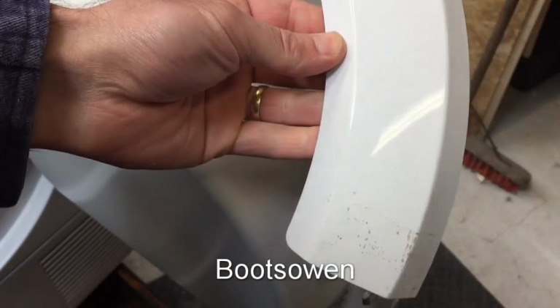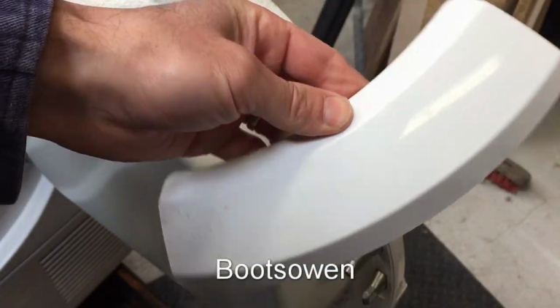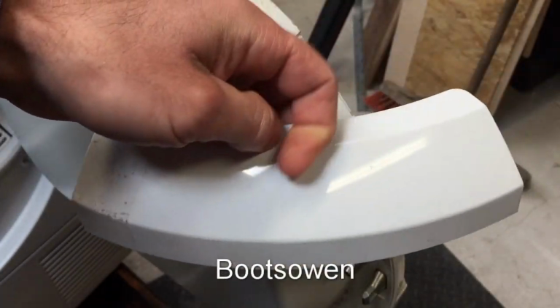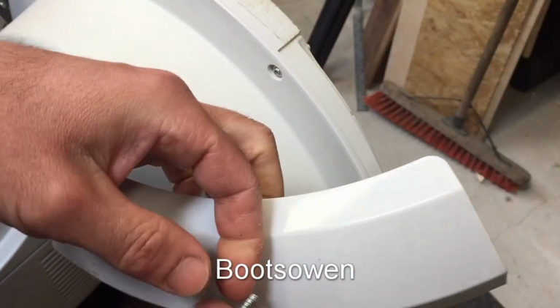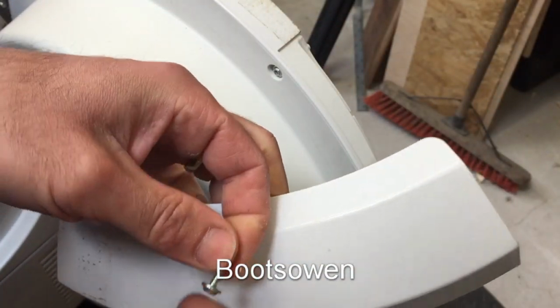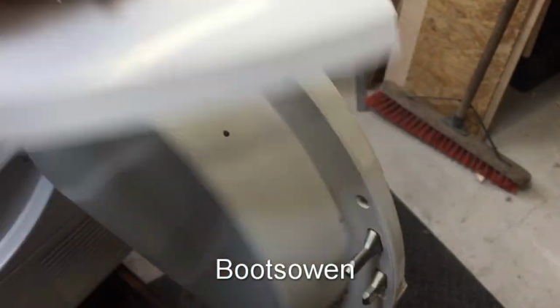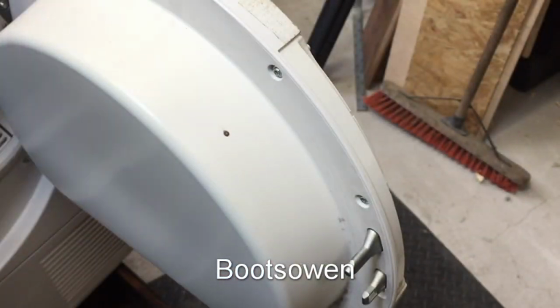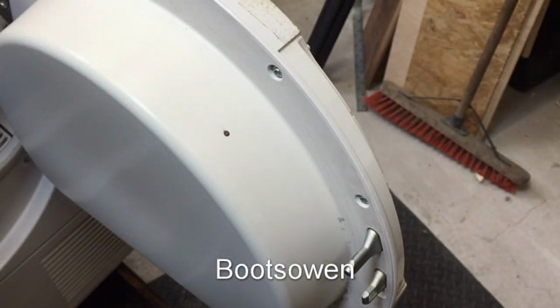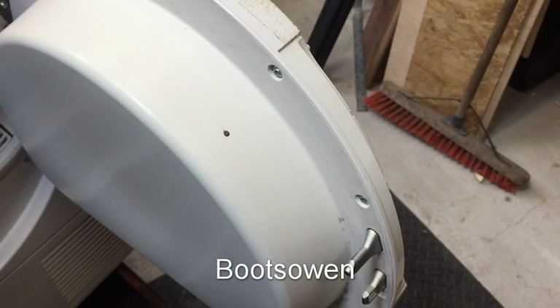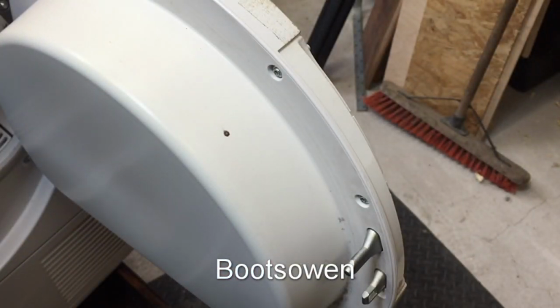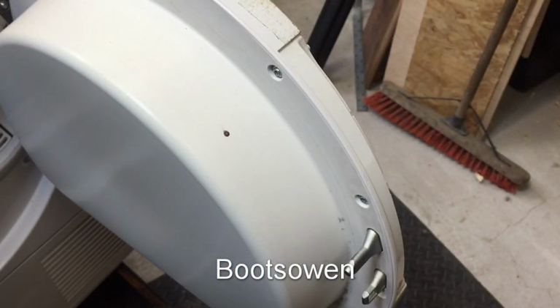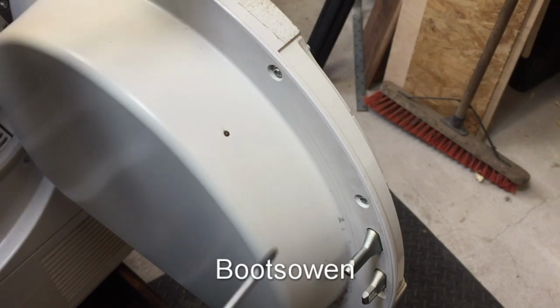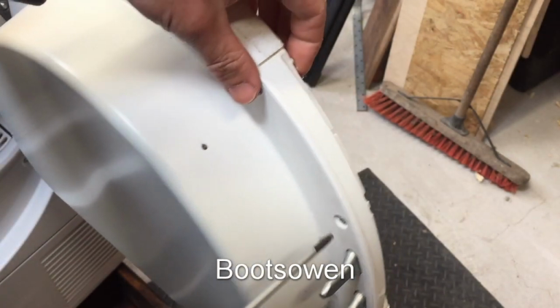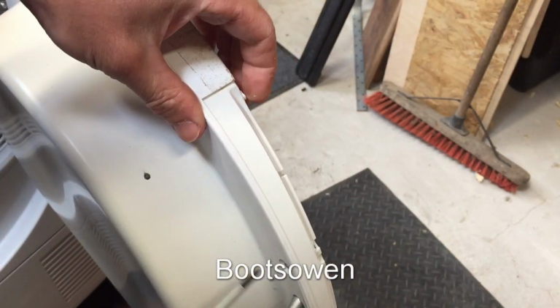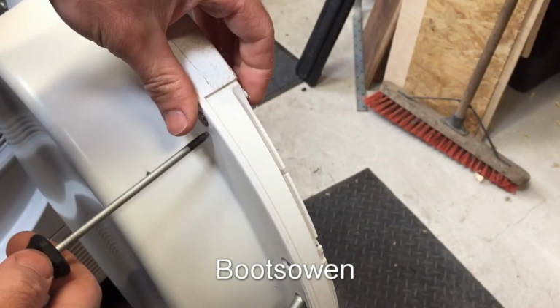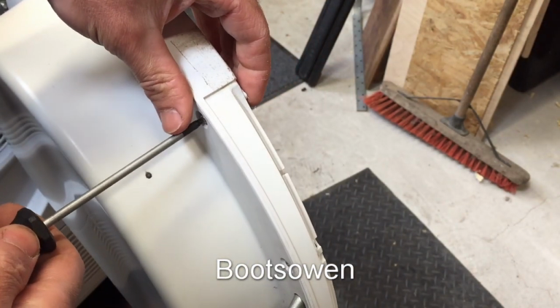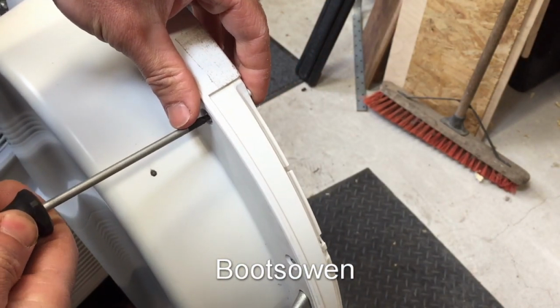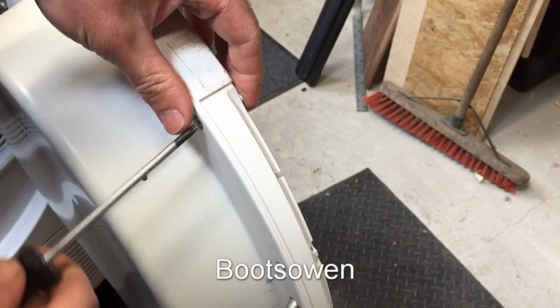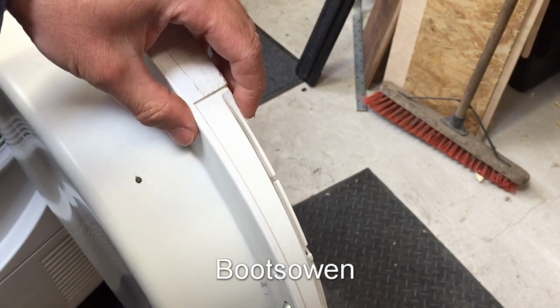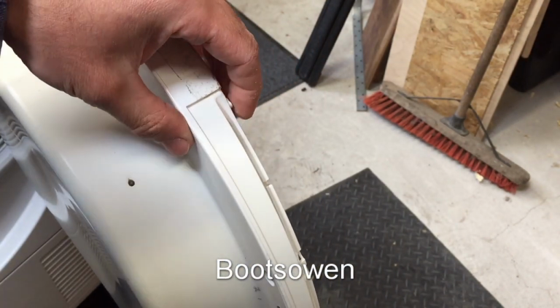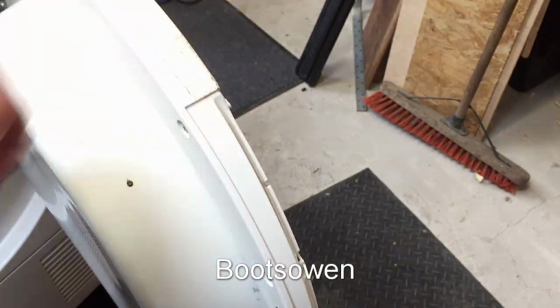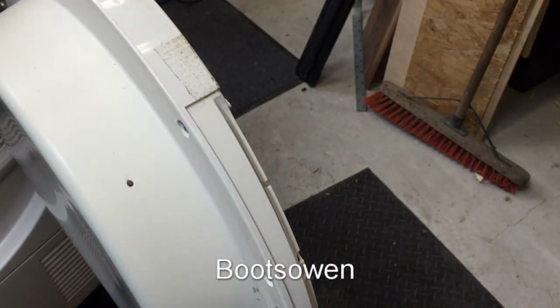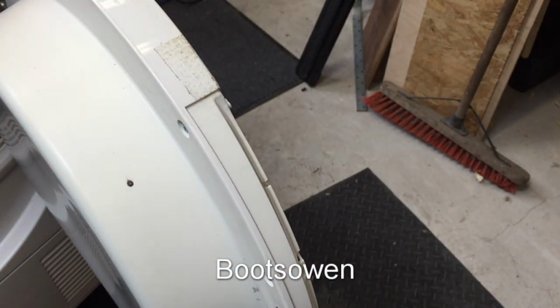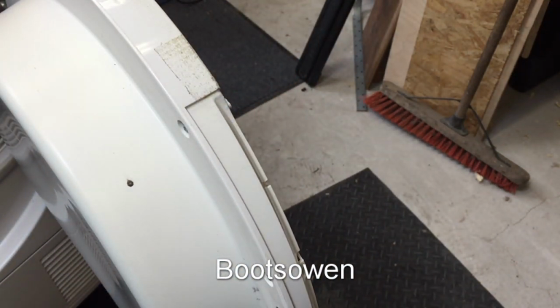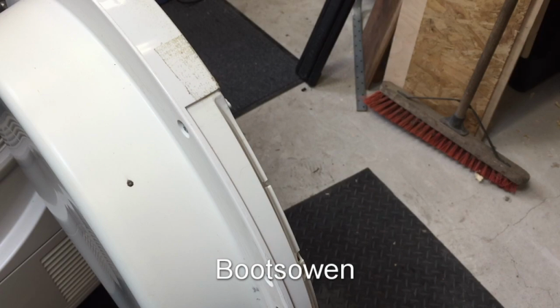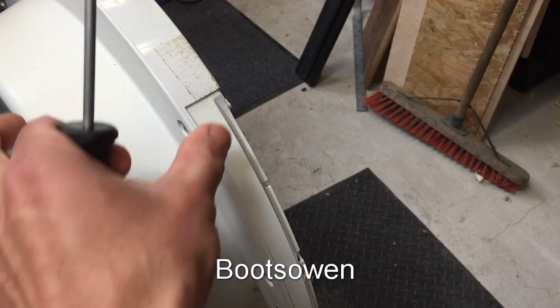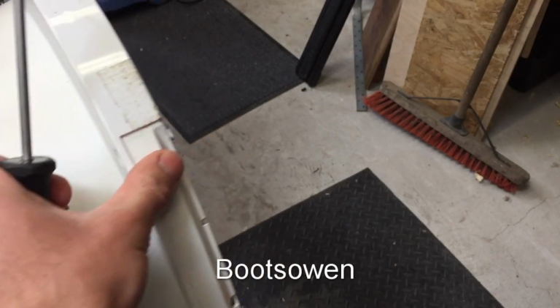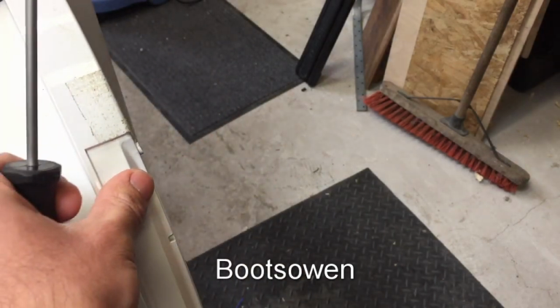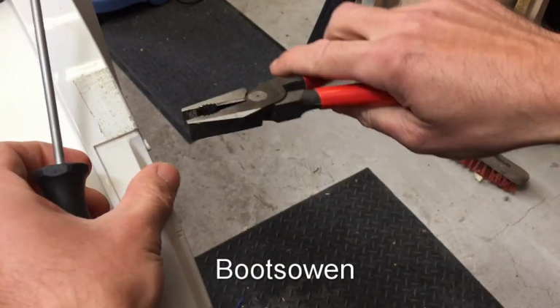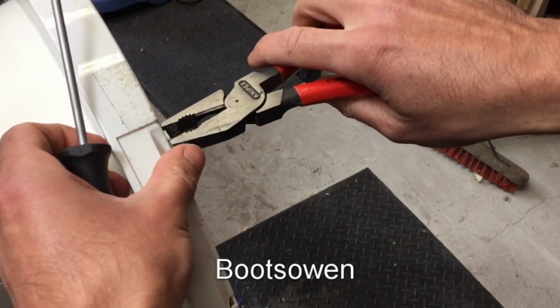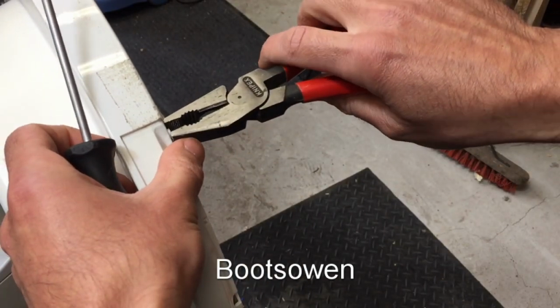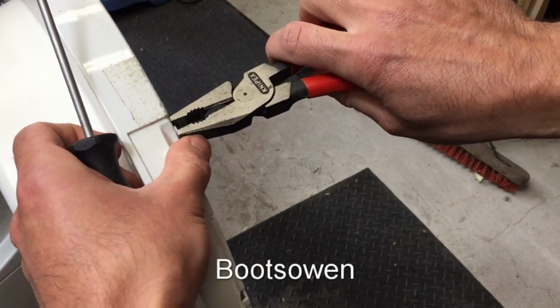The little plastic thing that the screw goes into has snapped off here and here, so that's a dud. The issue I'm going to have now is how to get these ones here out. I think the one on top I can get out using pliers because I think I can just get a purchase on it.